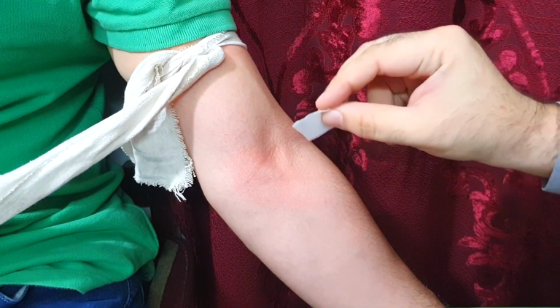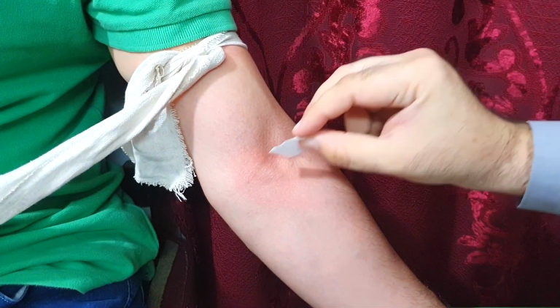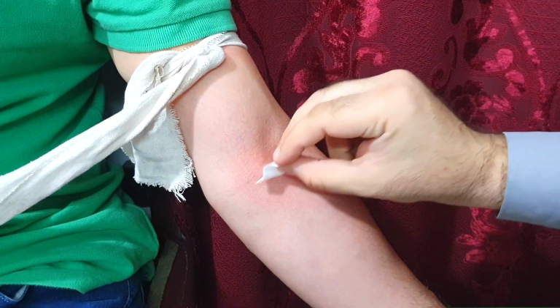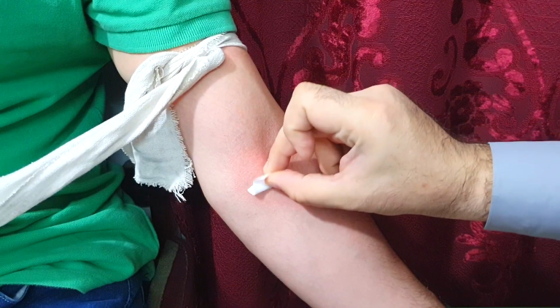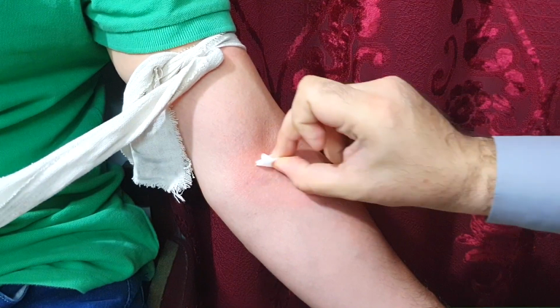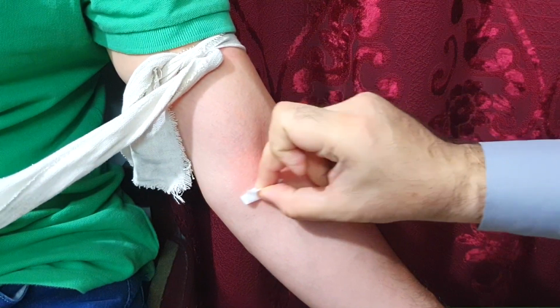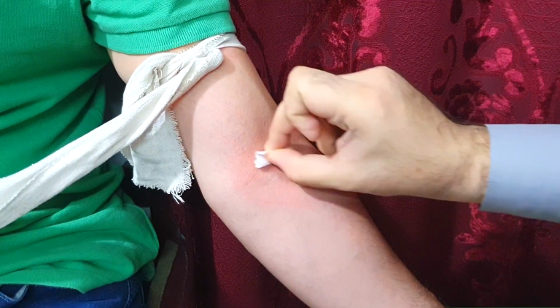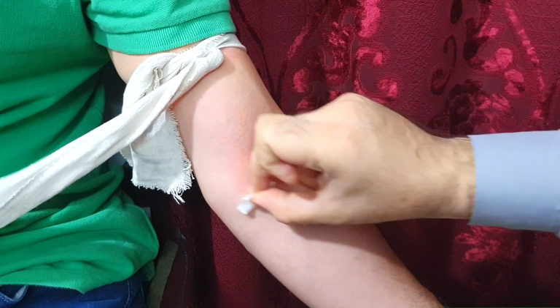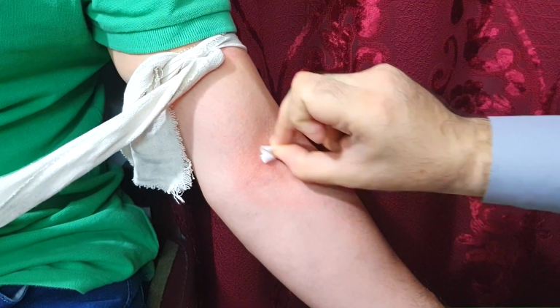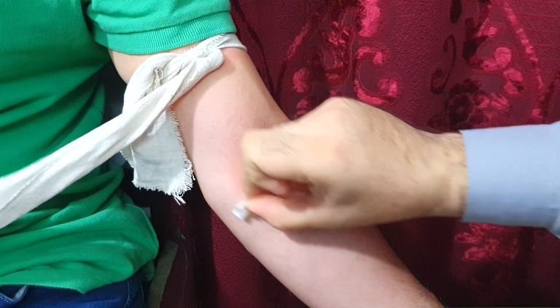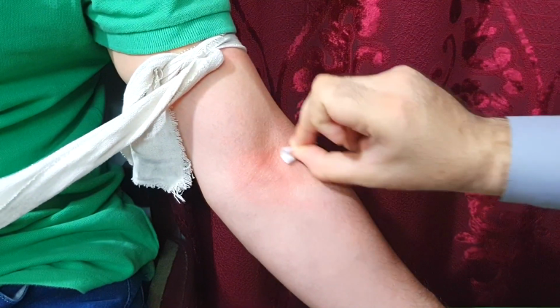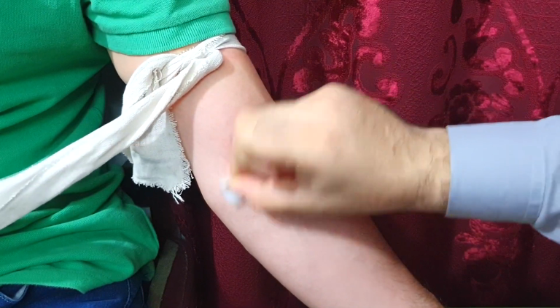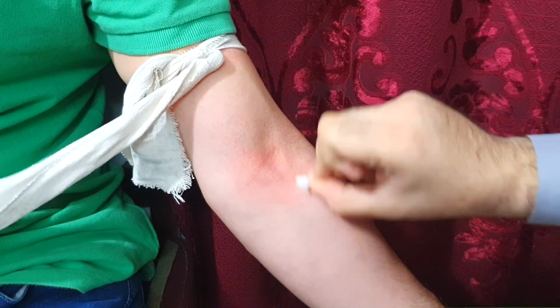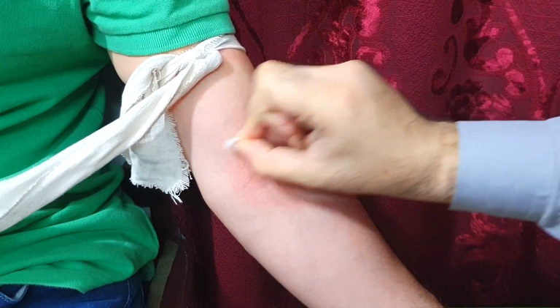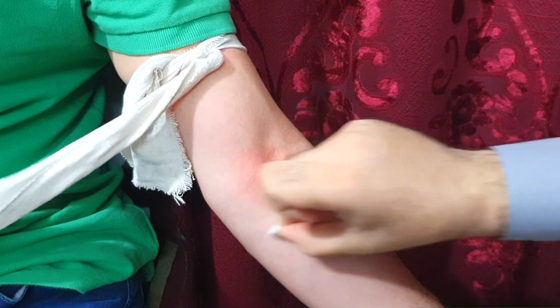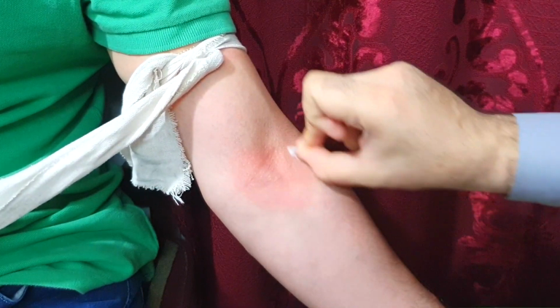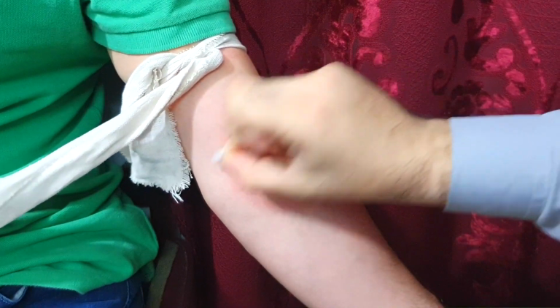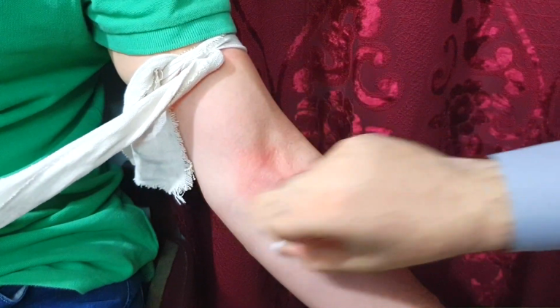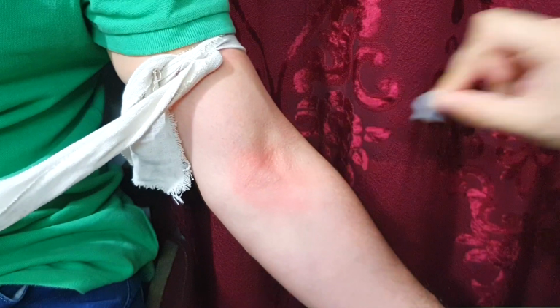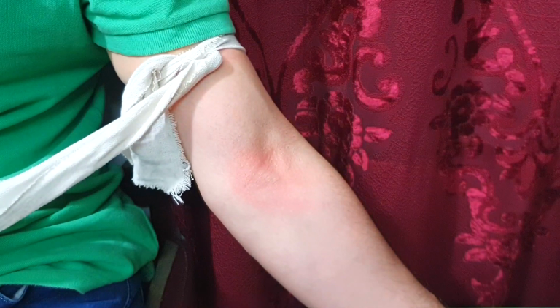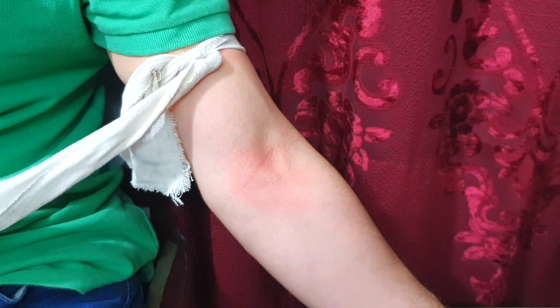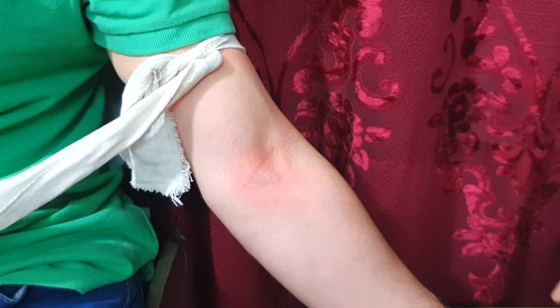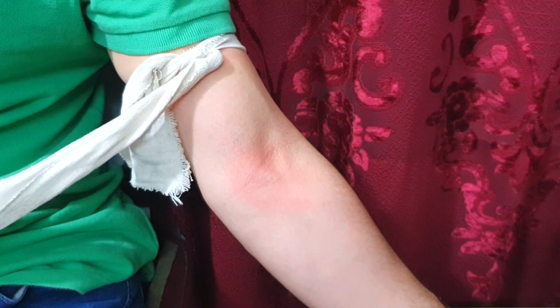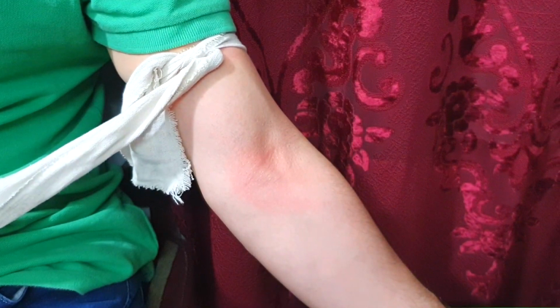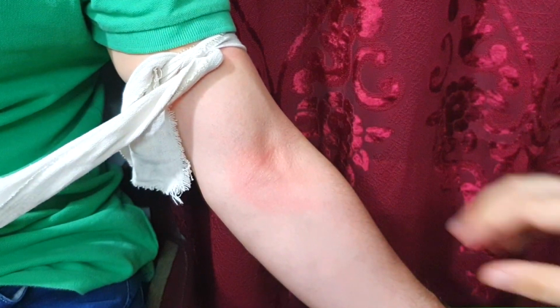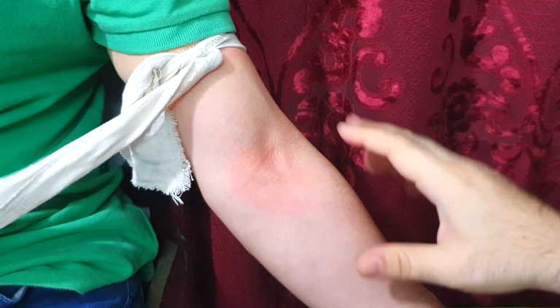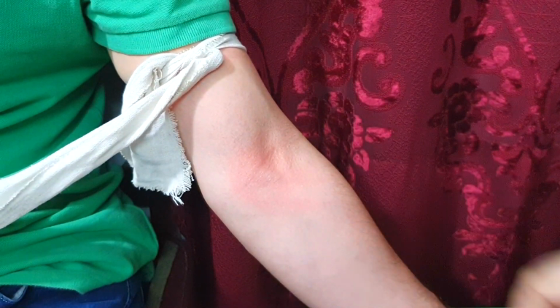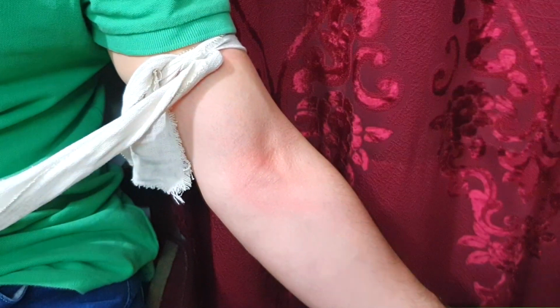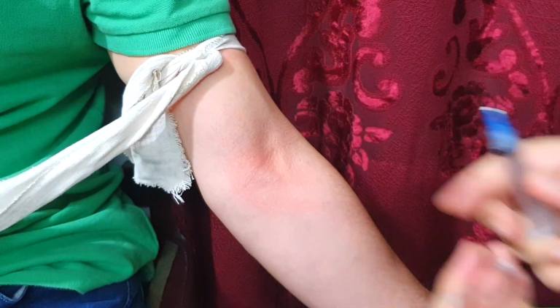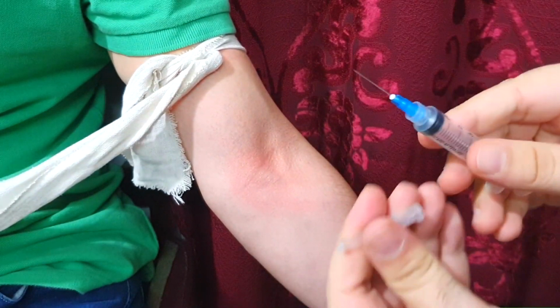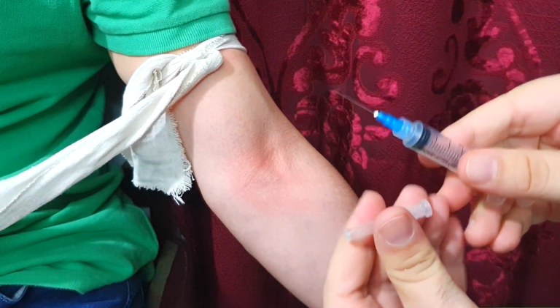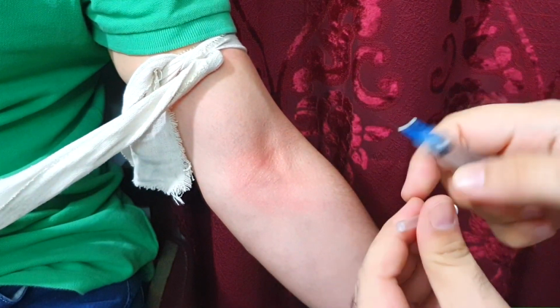Apply the swab from inside towards outside in a circular motion. Let the spirit dry for a while, then open the syringe.